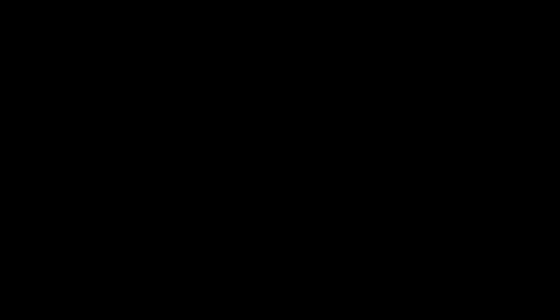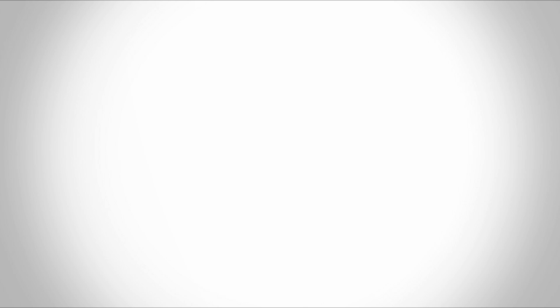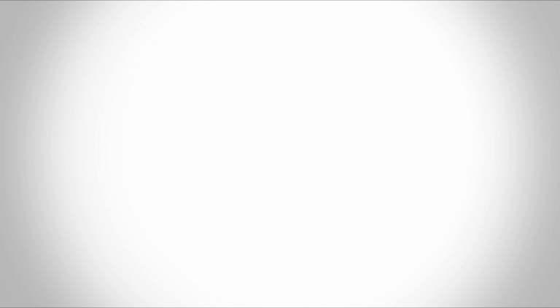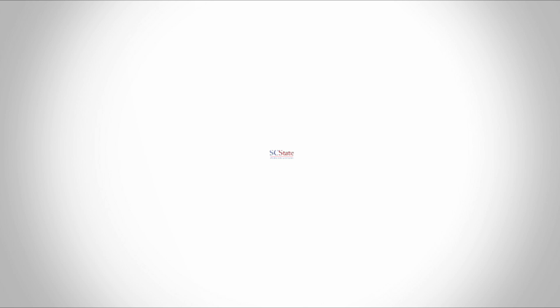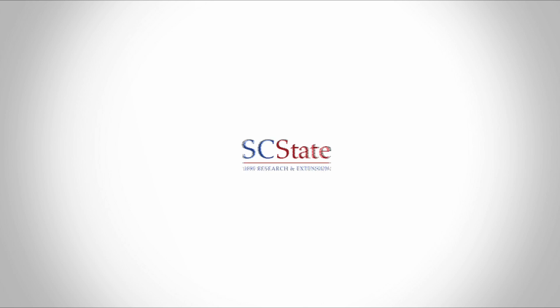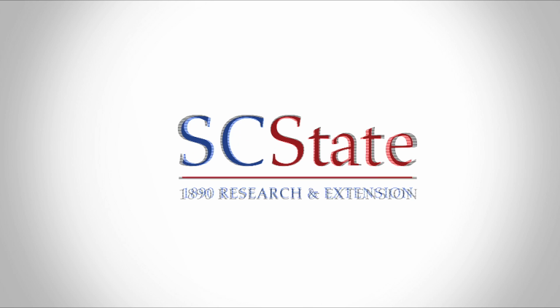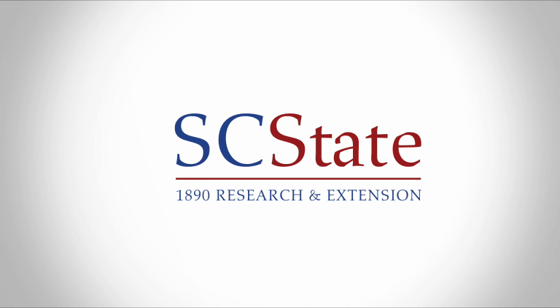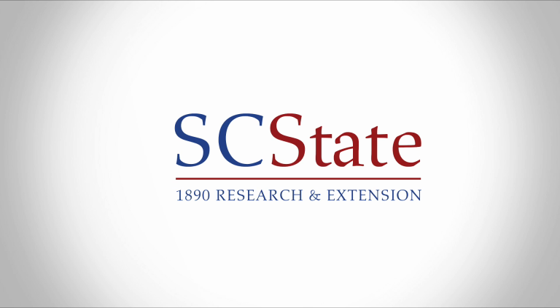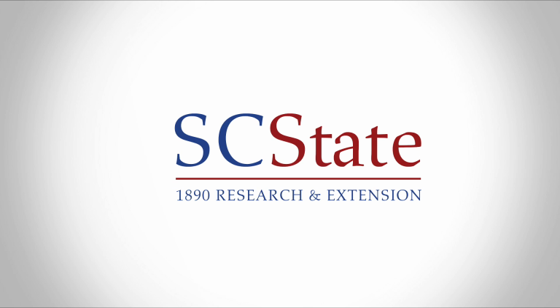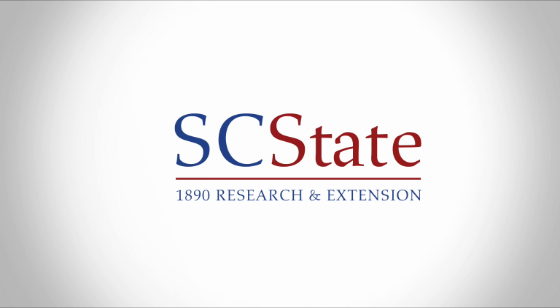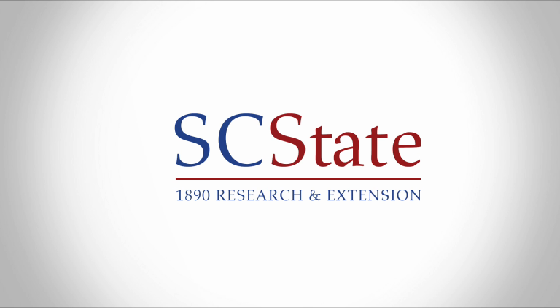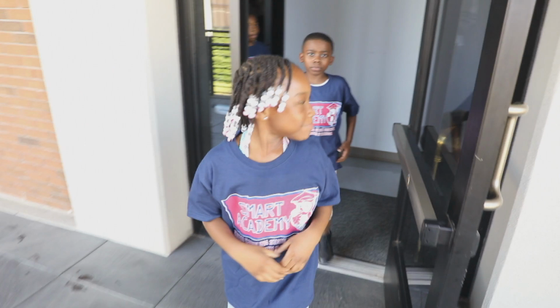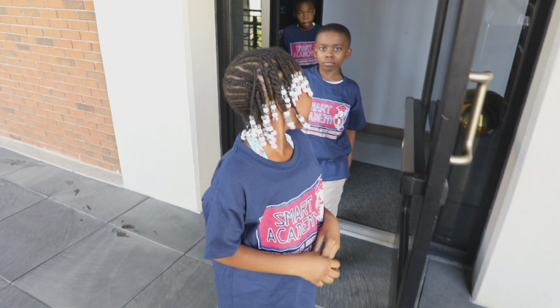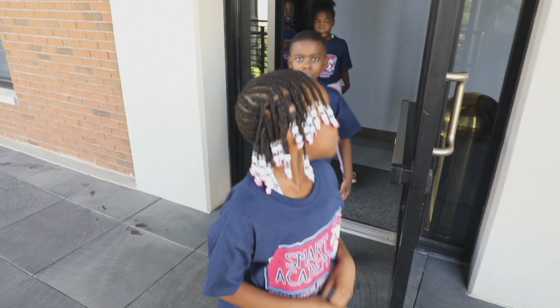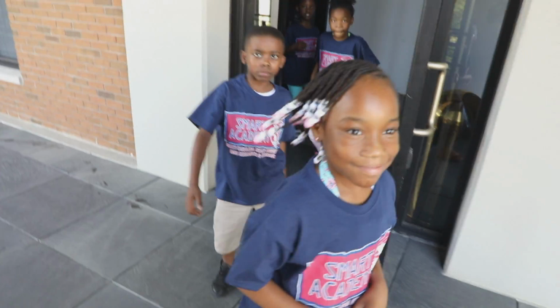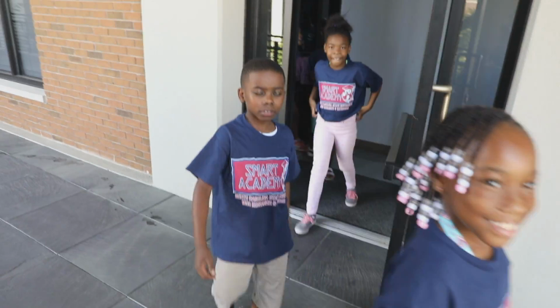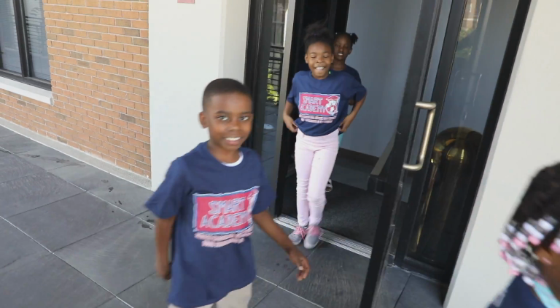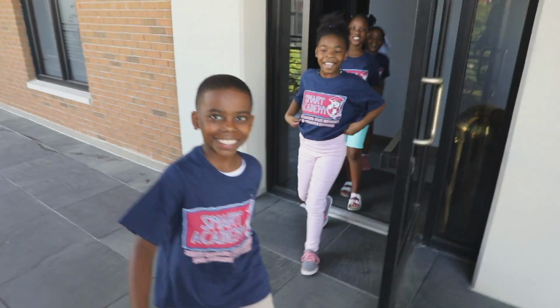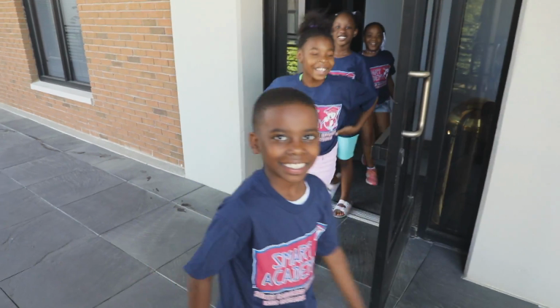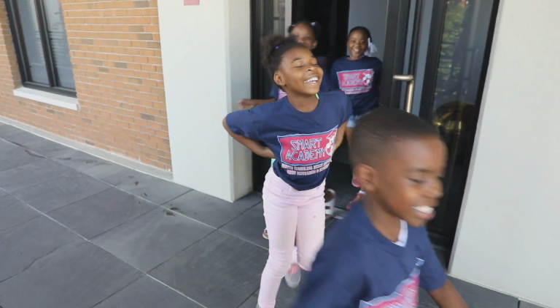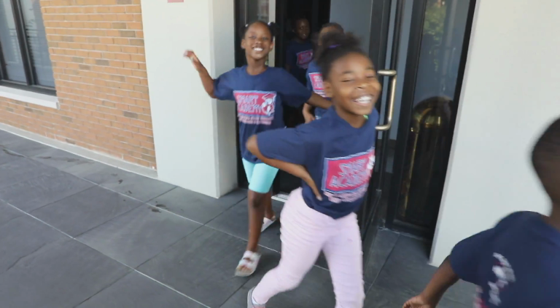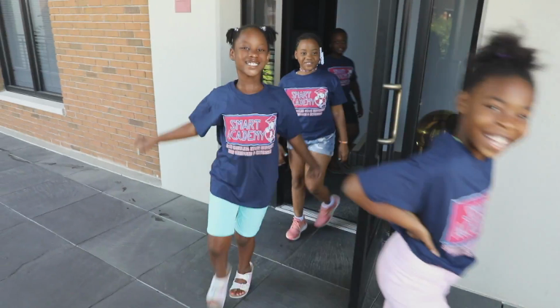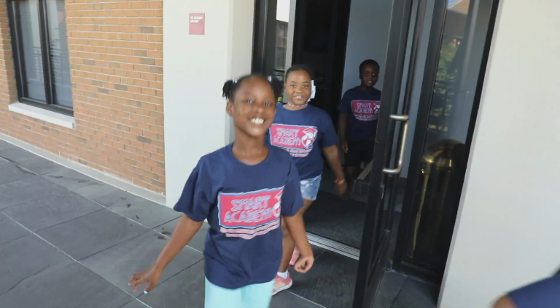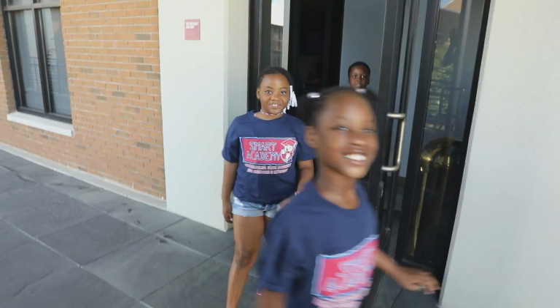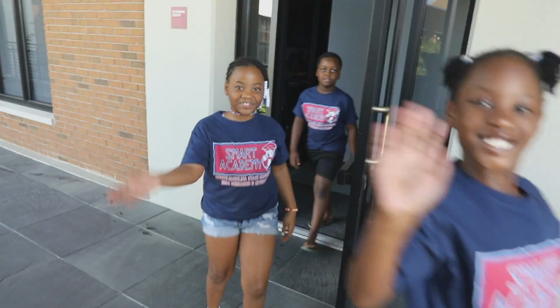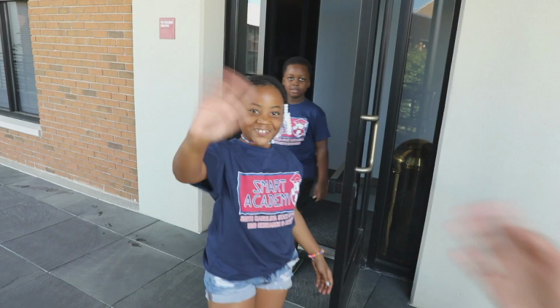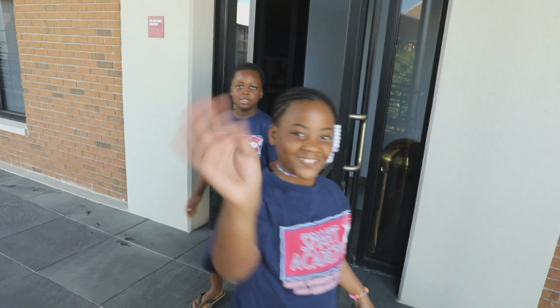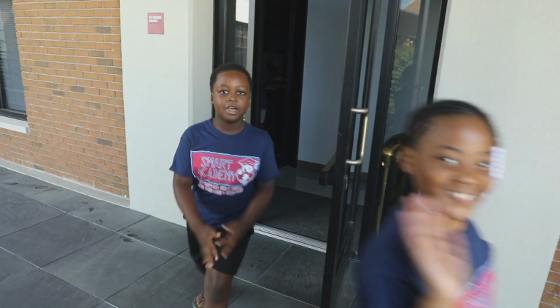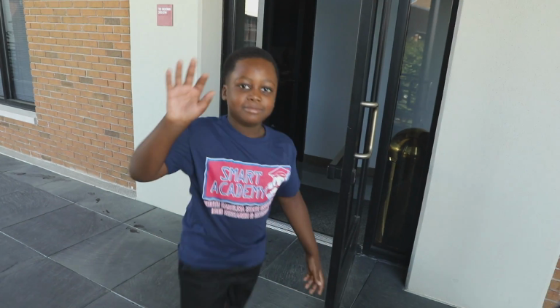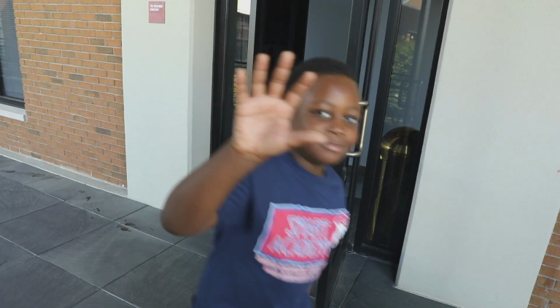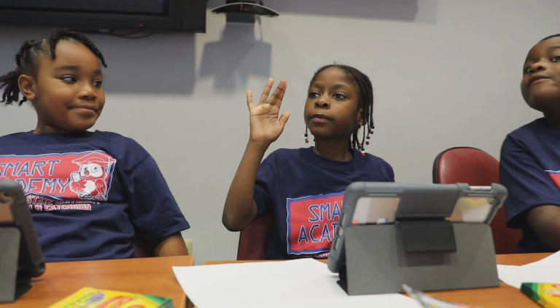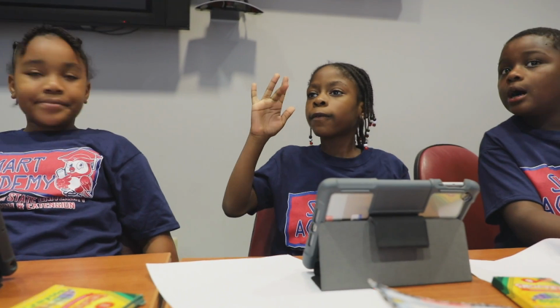The 1890 Extension Smart Academy, also known as Strategies in Math and Reading Using Technology, is a four-week summer program hosted by South Carolina State University's 1890 Research and Extension Program.